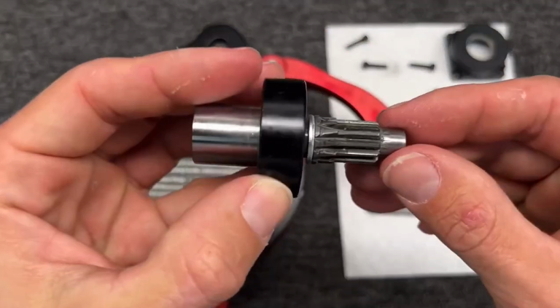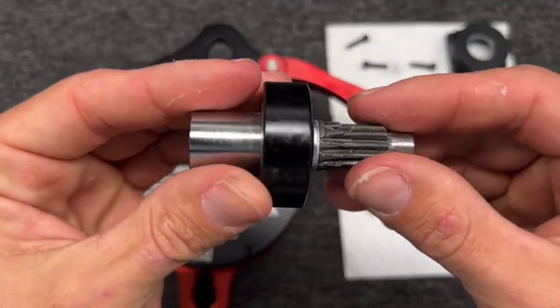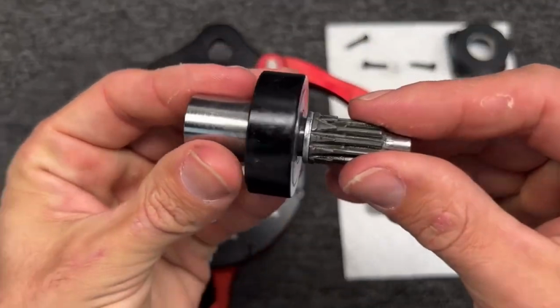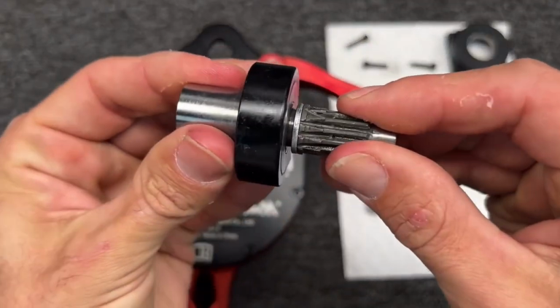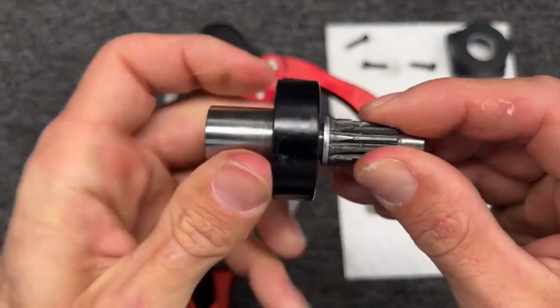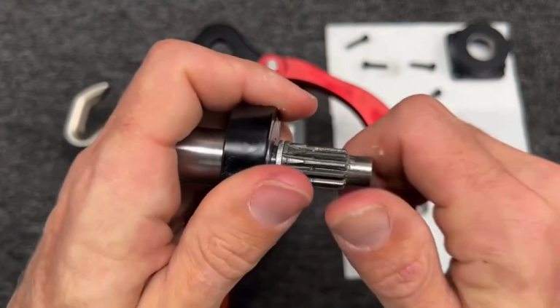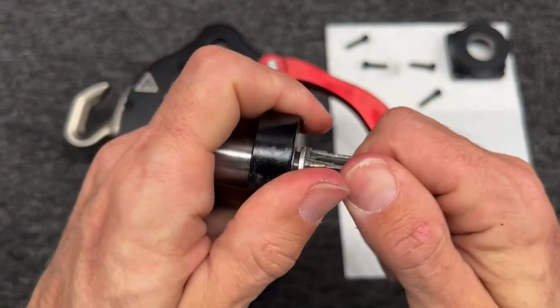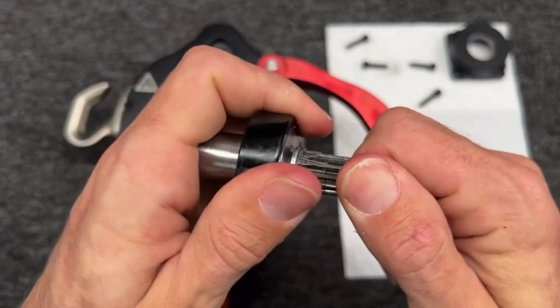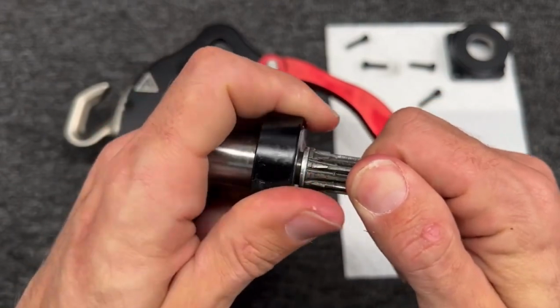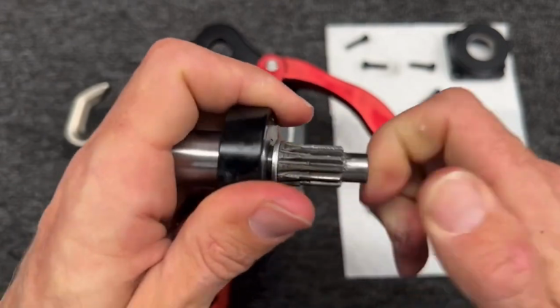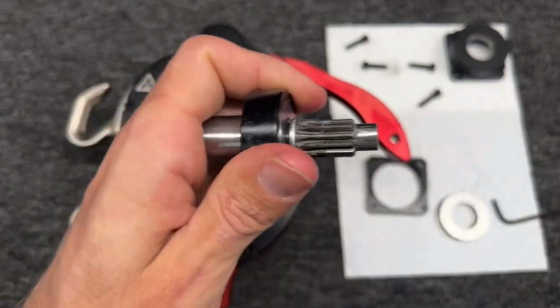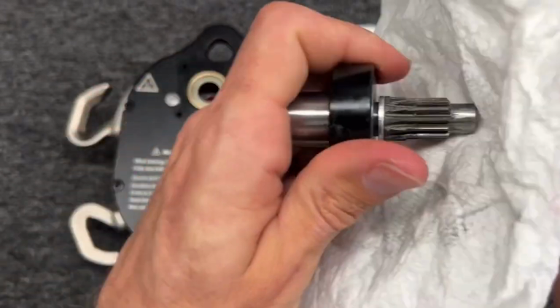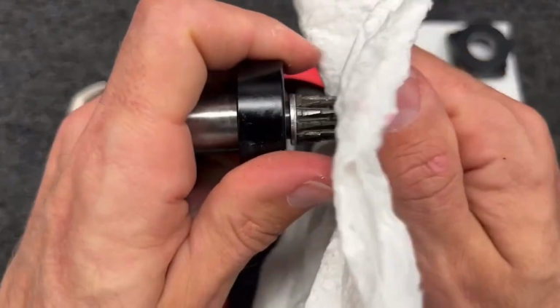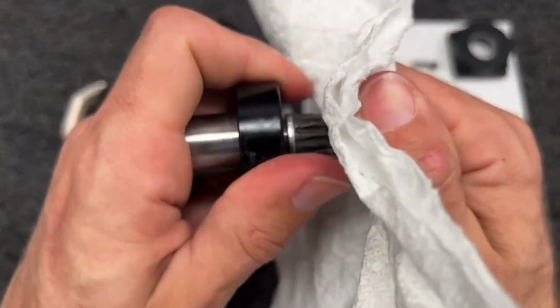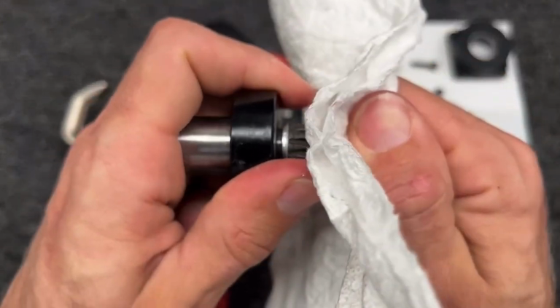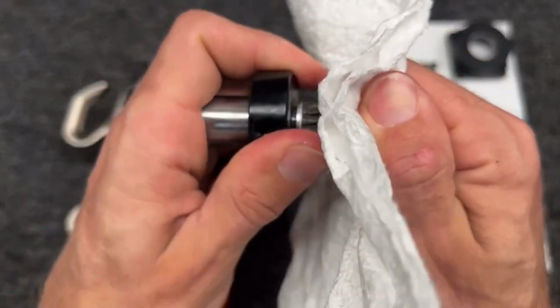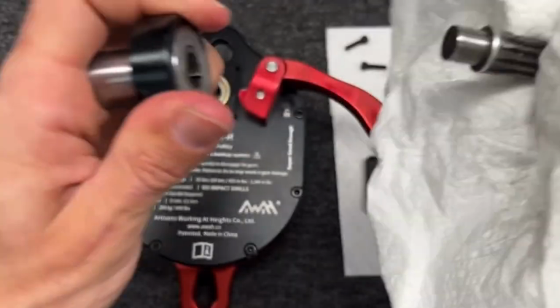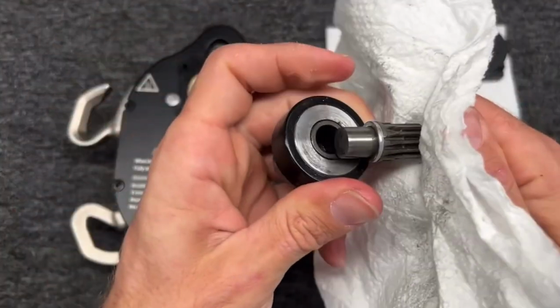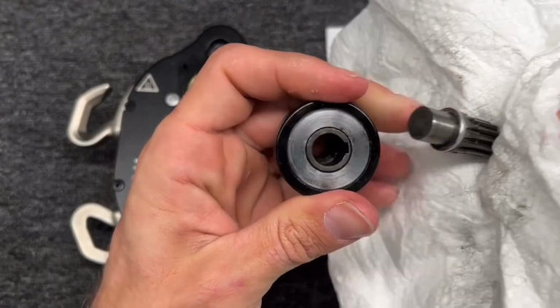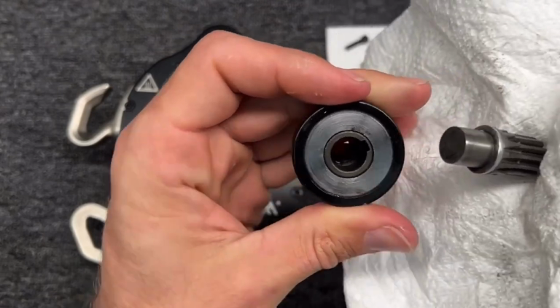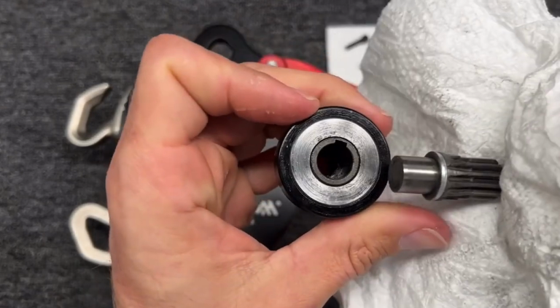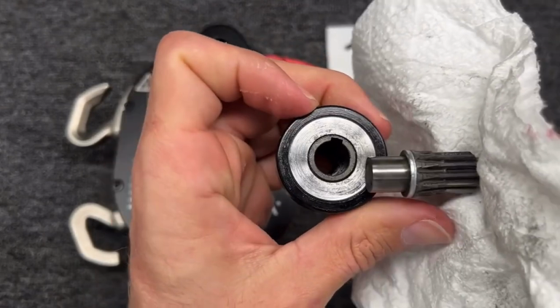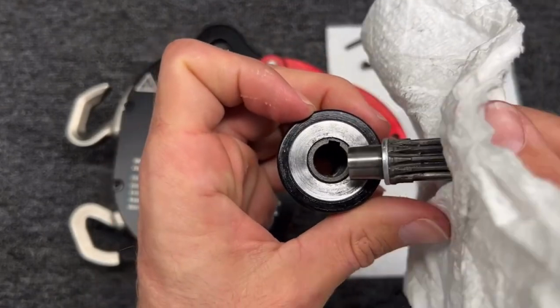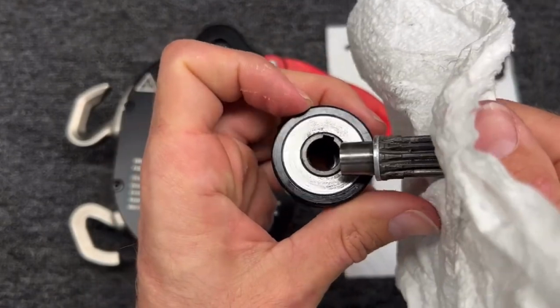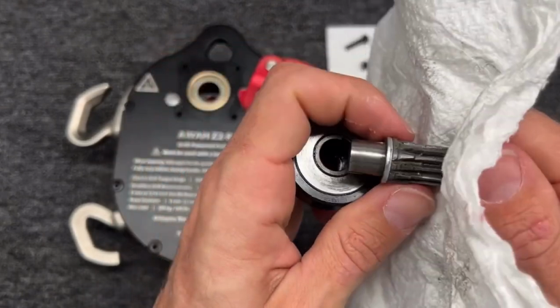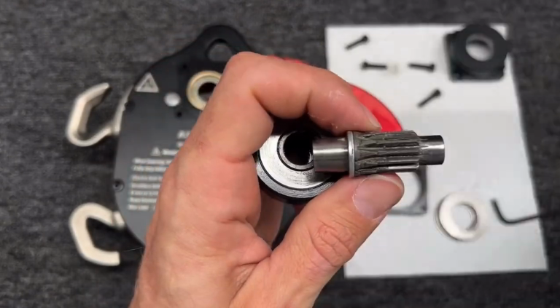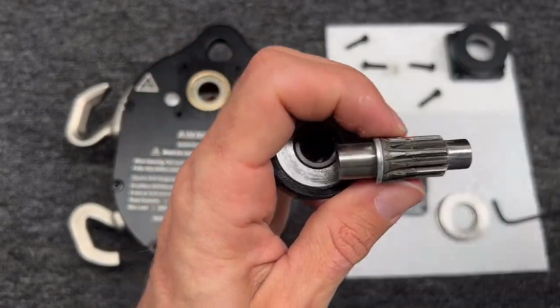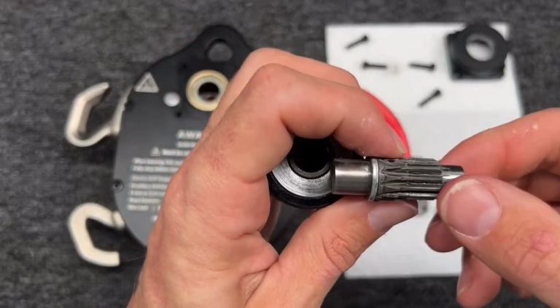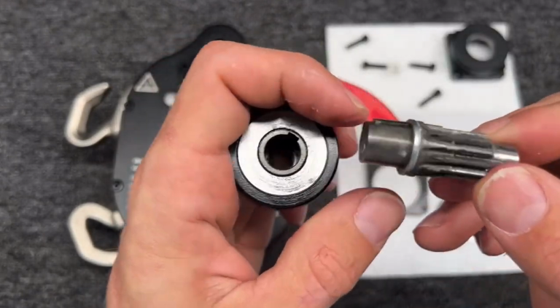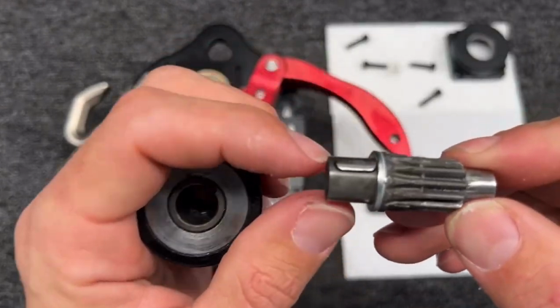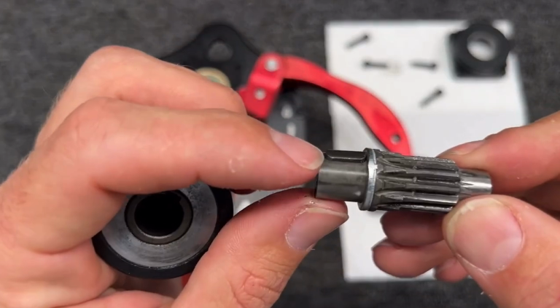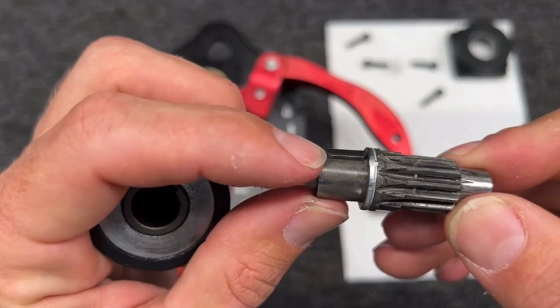What you have here on this part is you can typically wiggle this. It's a little greasy — you want there to be grease on there. There is a key notch right there for this little component.